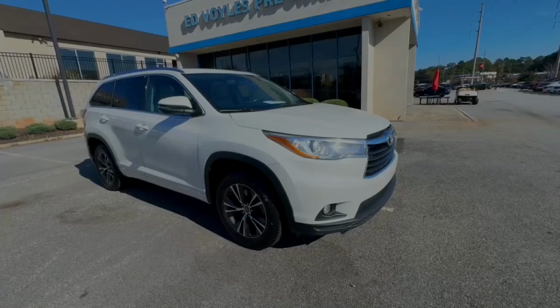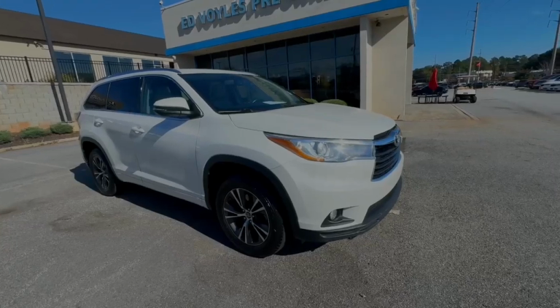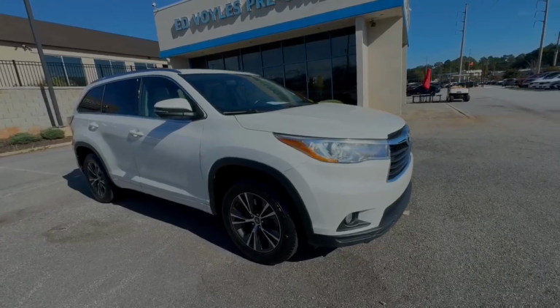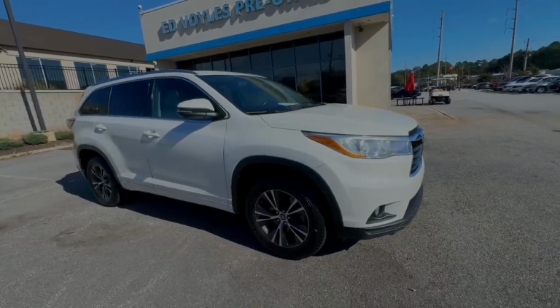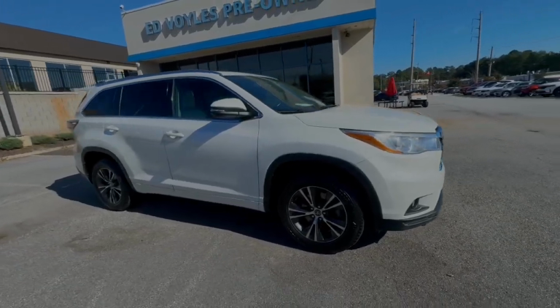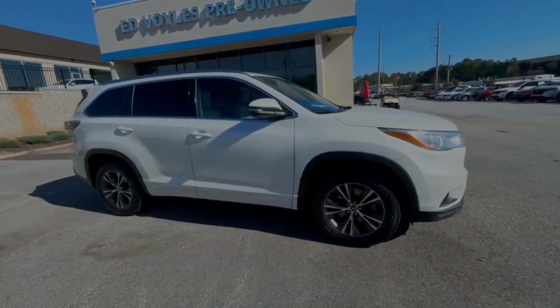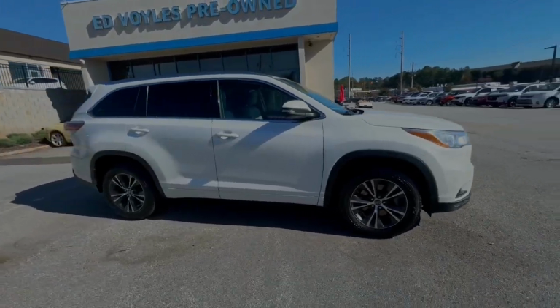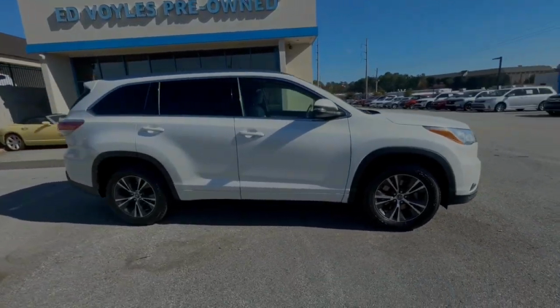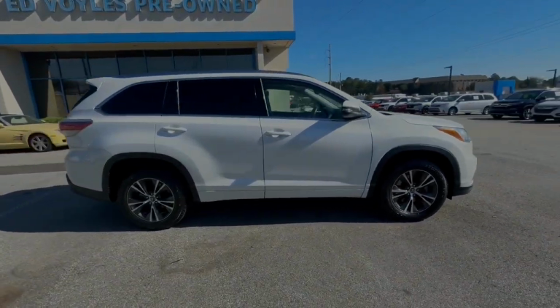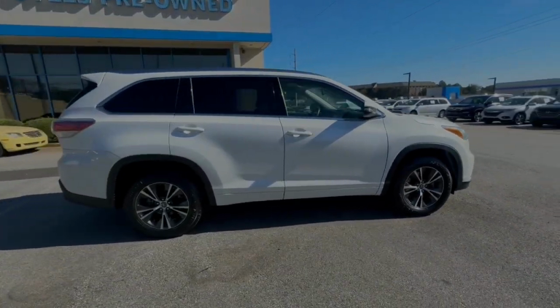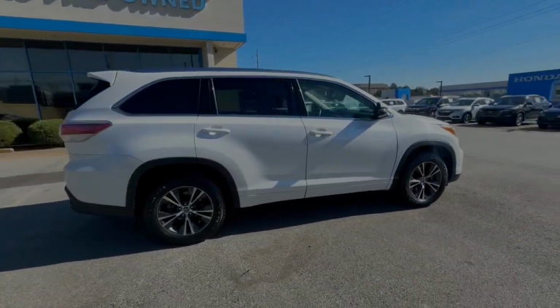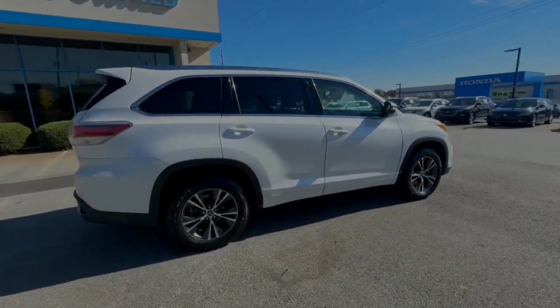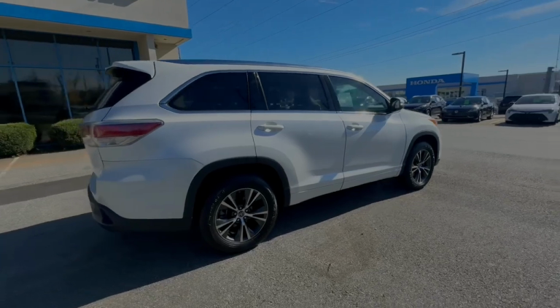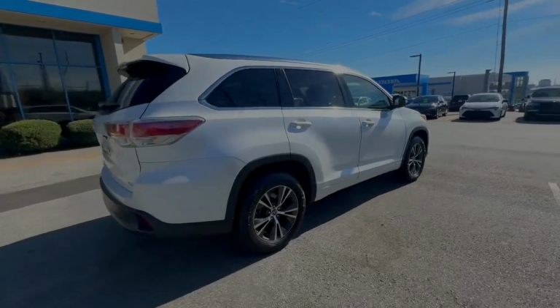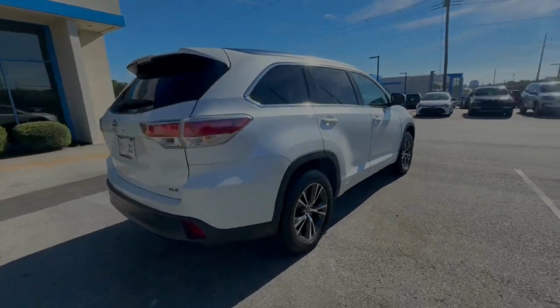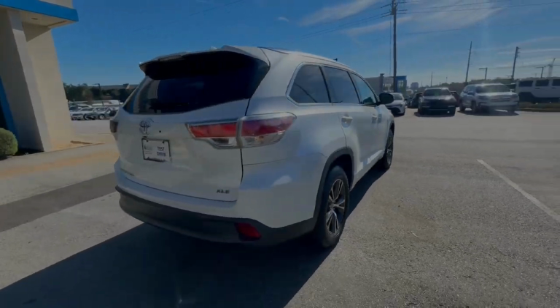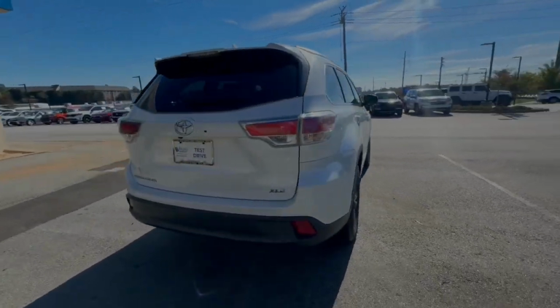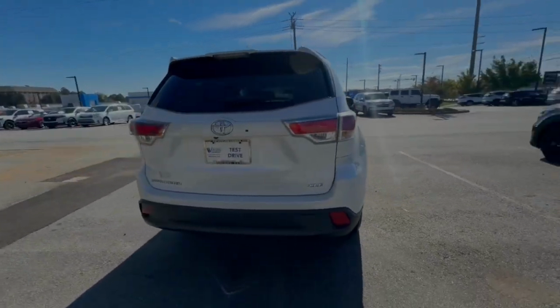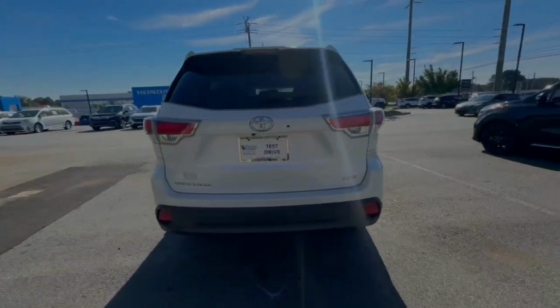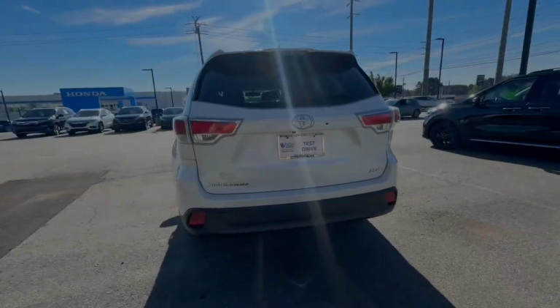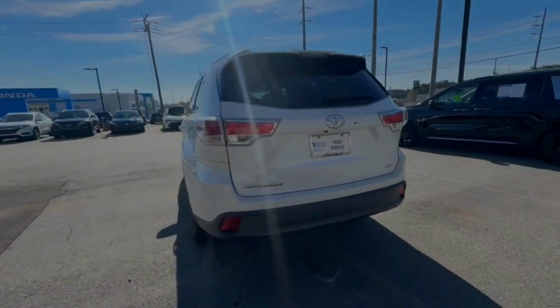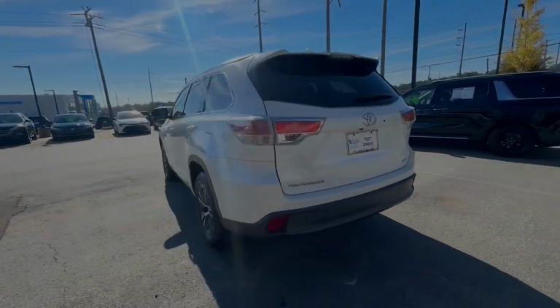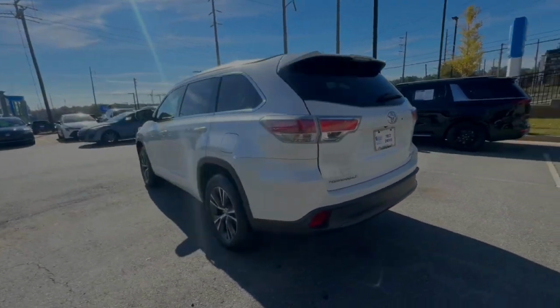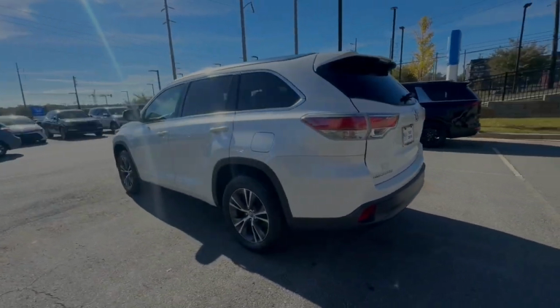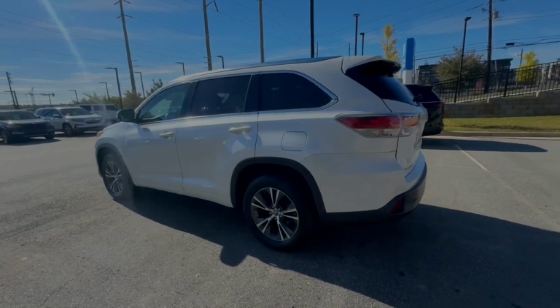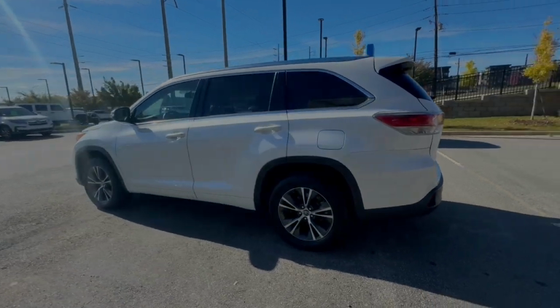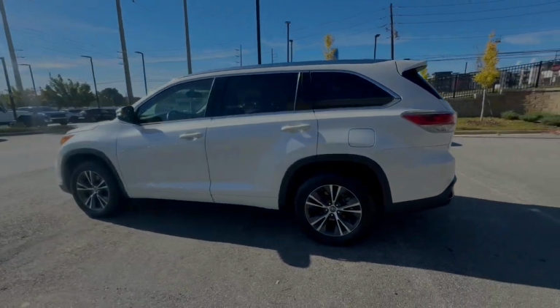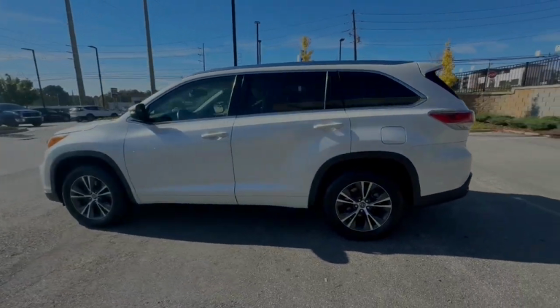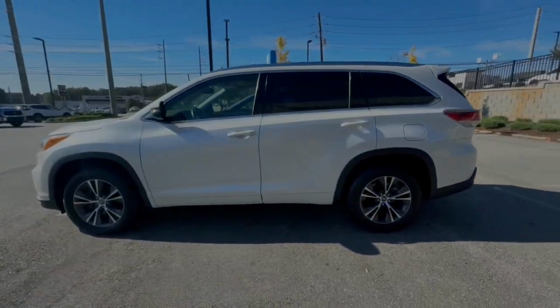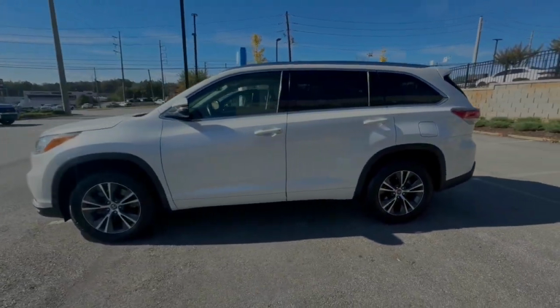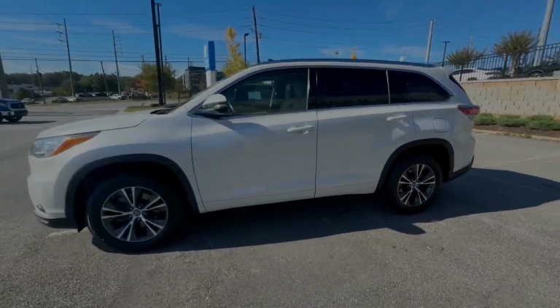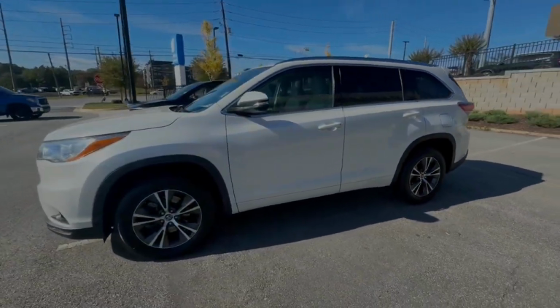Go home happy with the 2016 Toyota Highlander. With less than 100,000 miles on the odometer, this vehicle stands out from the rest. This smooth-riding, solidly-built Highlander is ready to meet your family's needs.